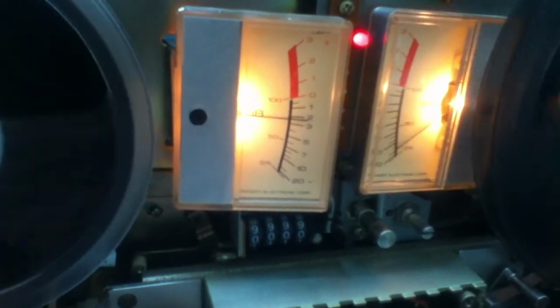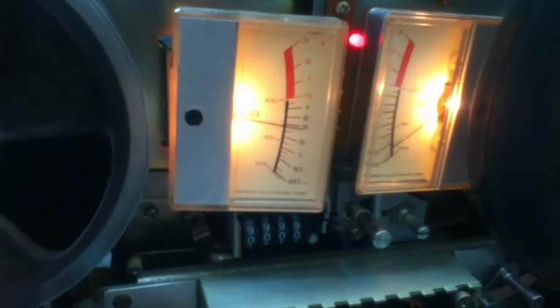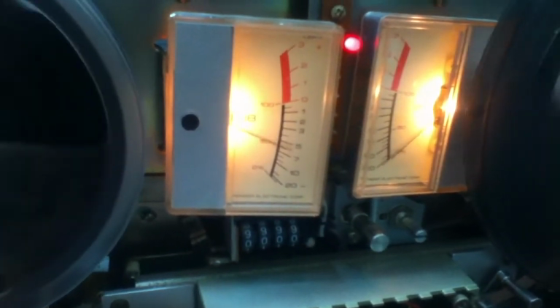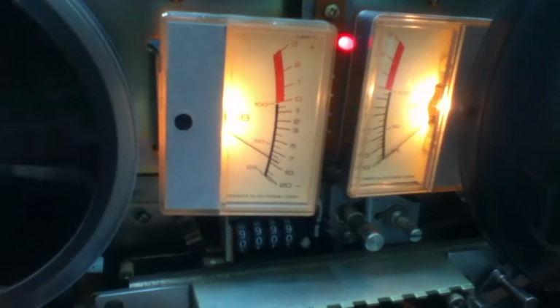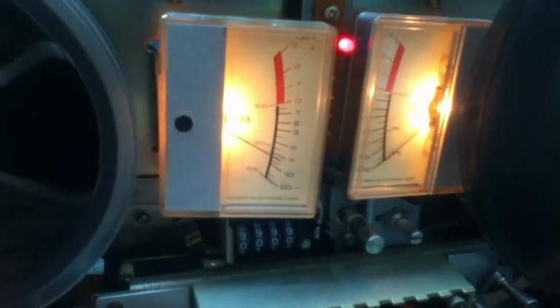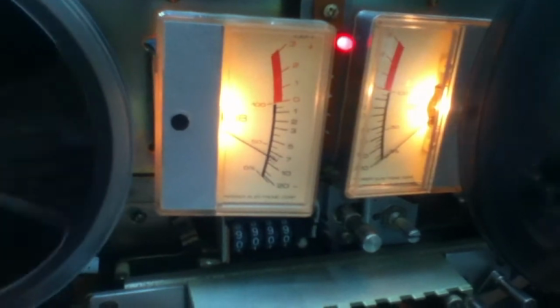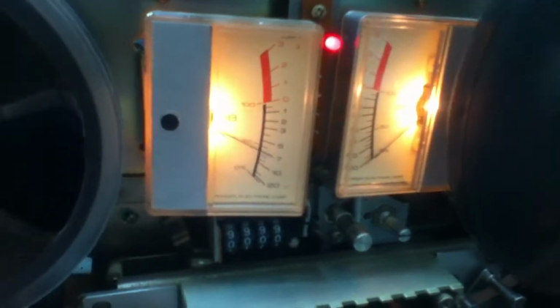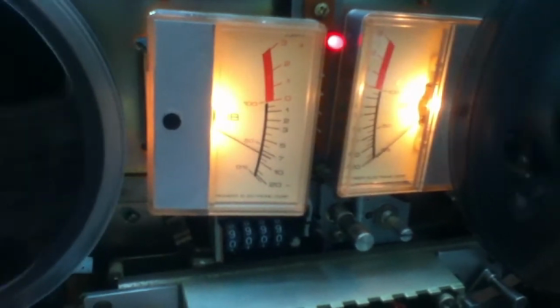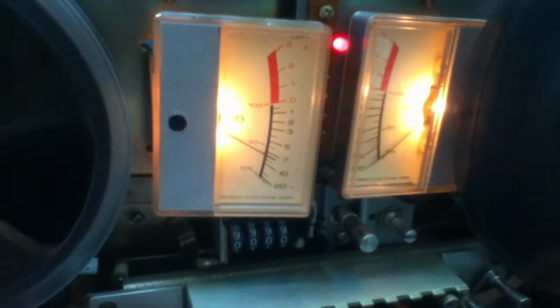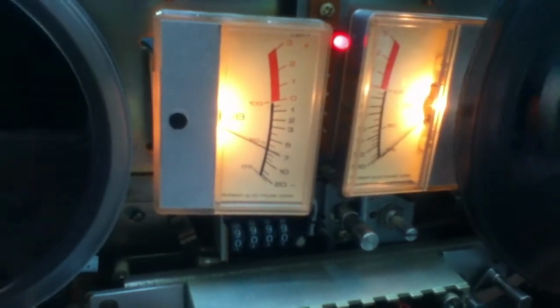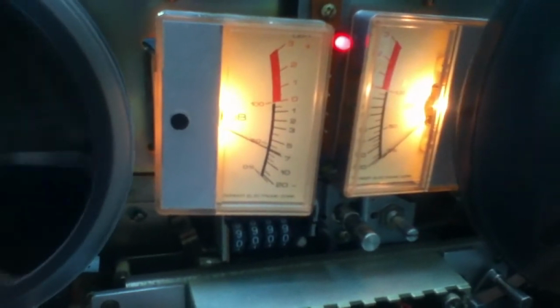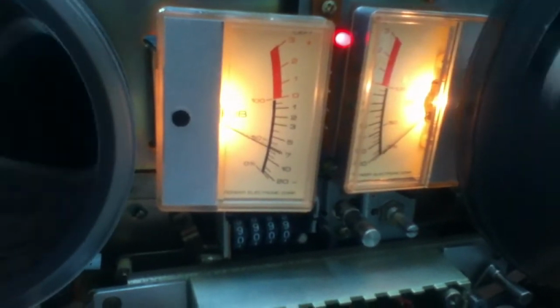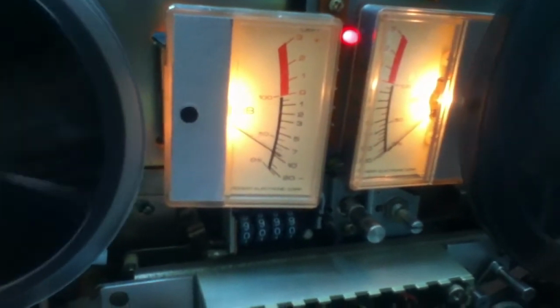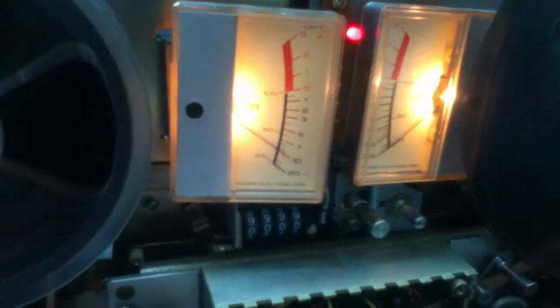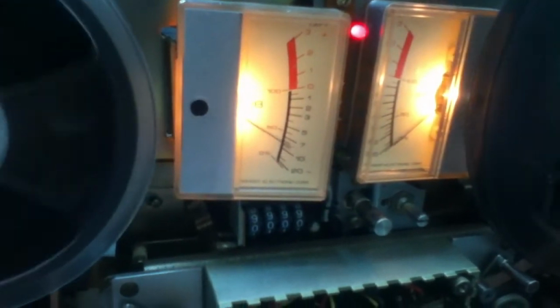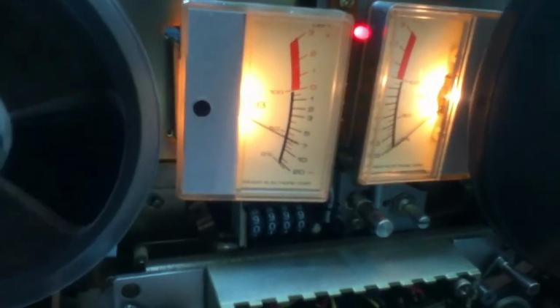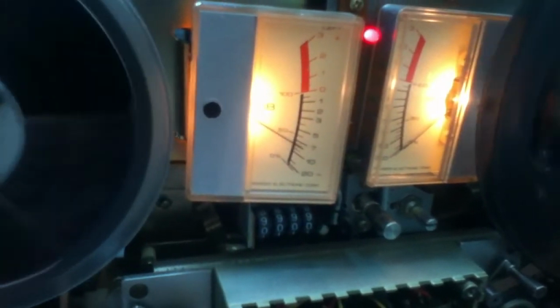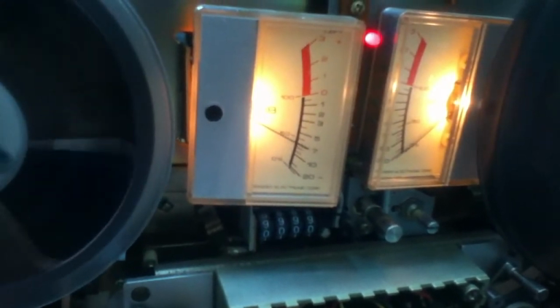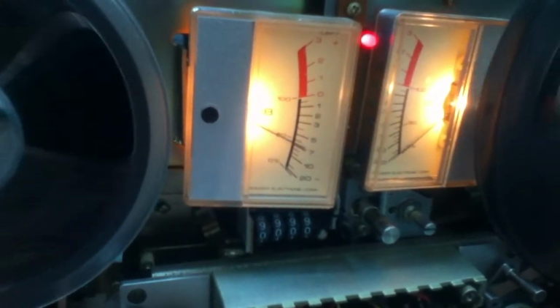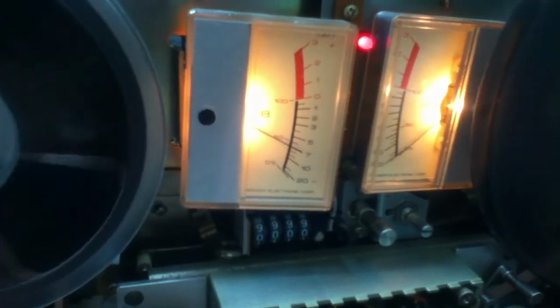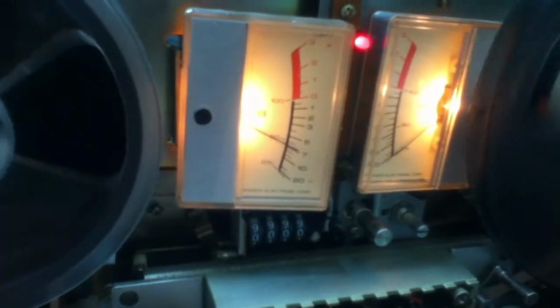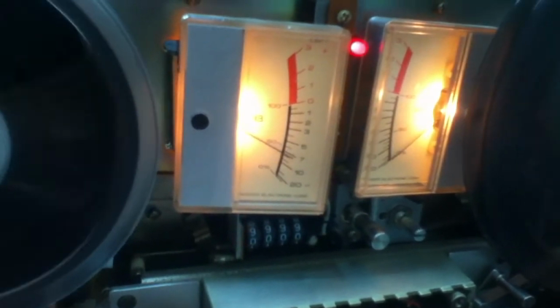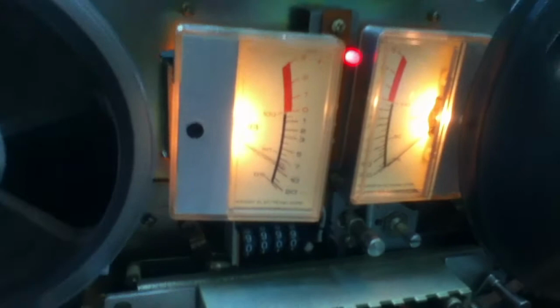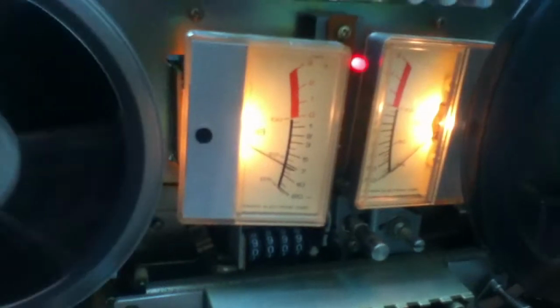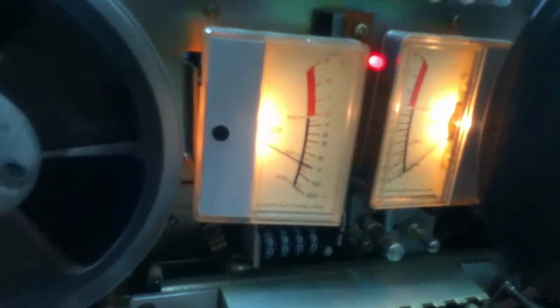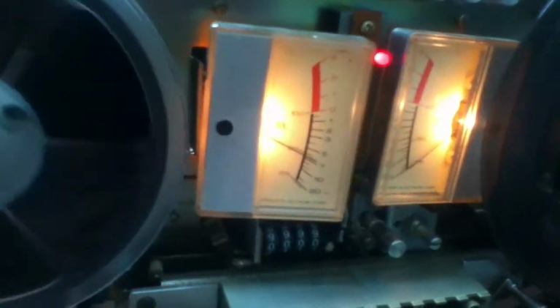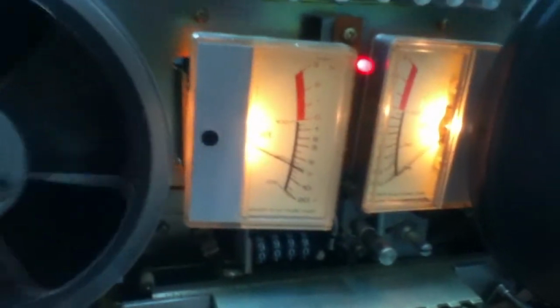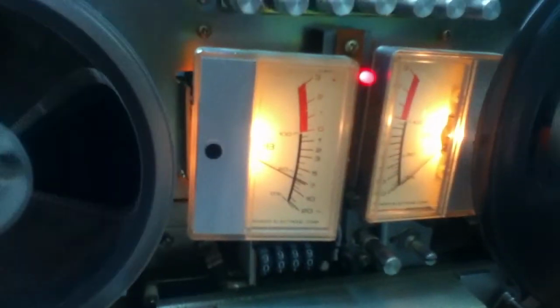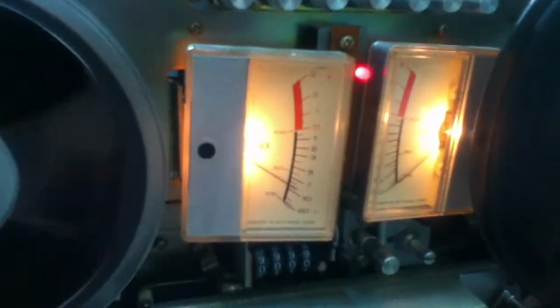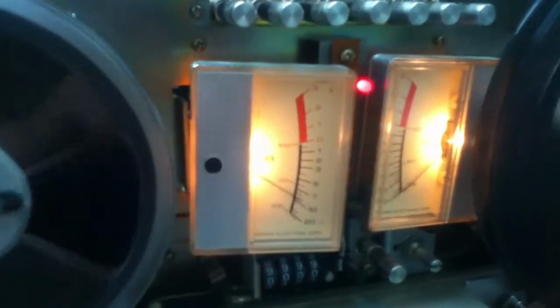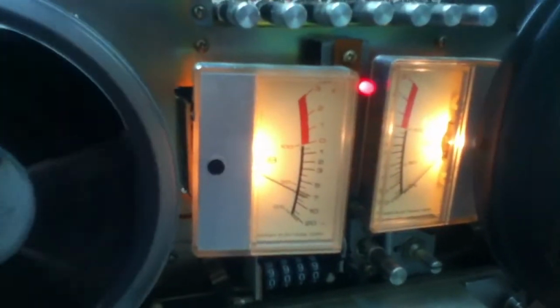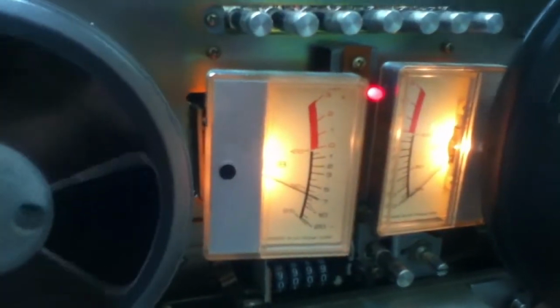Turn it down and it goes away, but there's basically no feed in the right channel now. The left channel sounds normal, so I don't know.